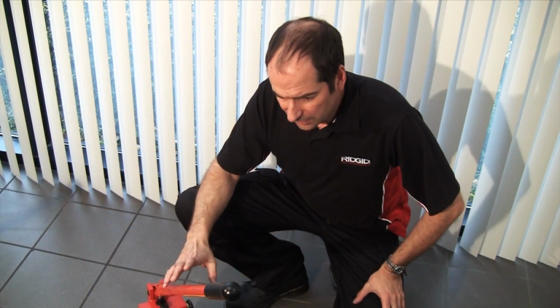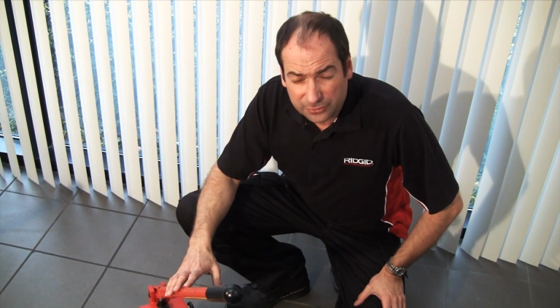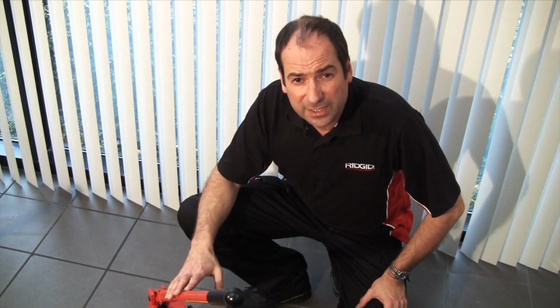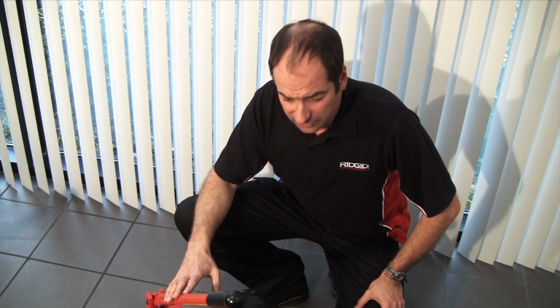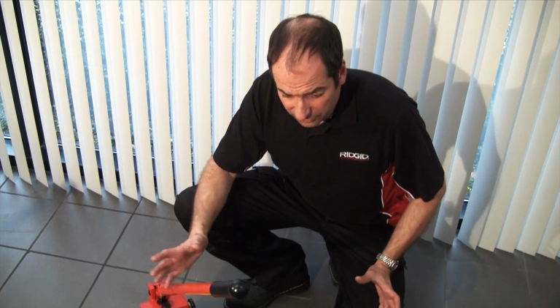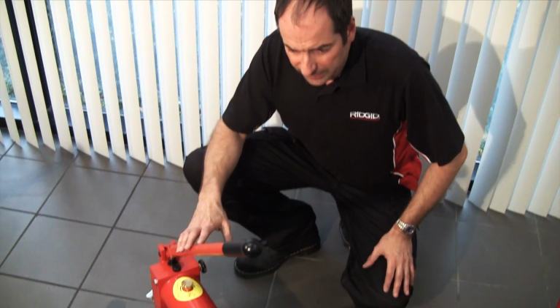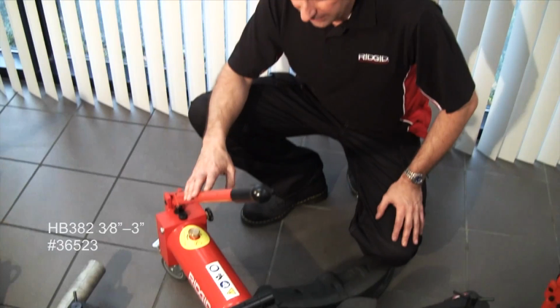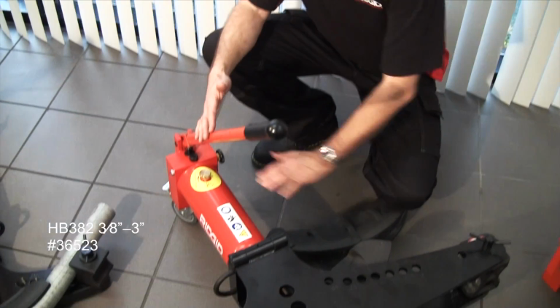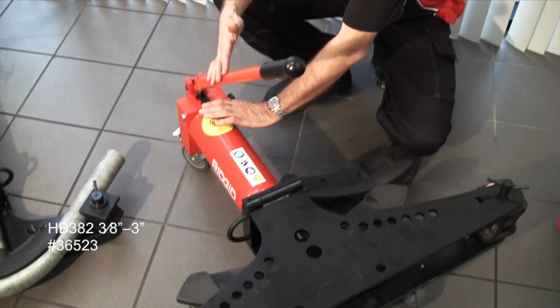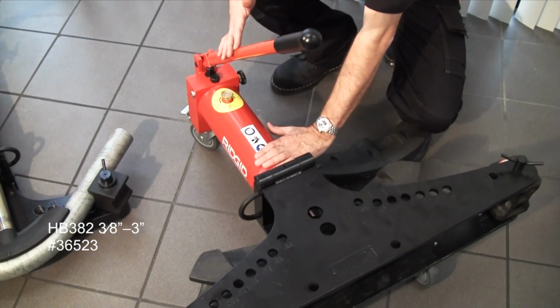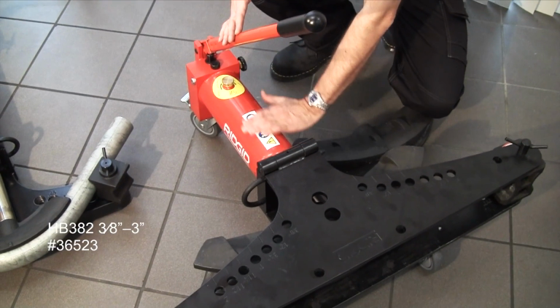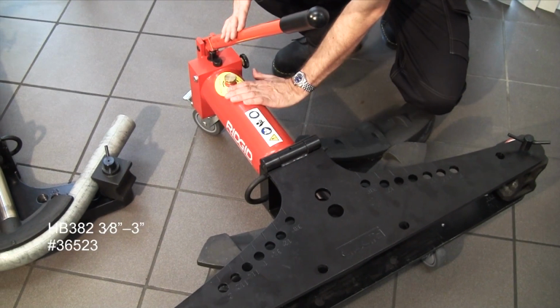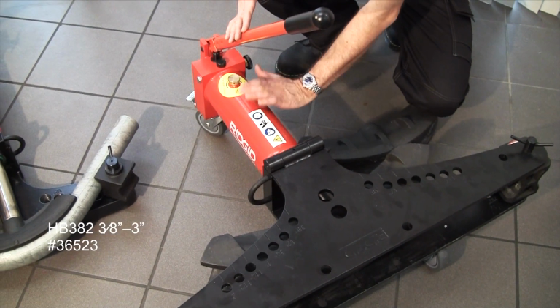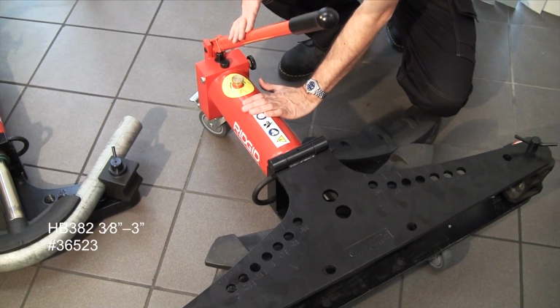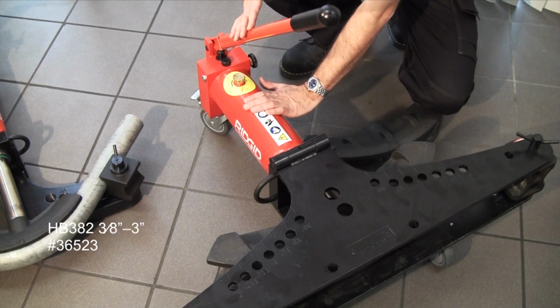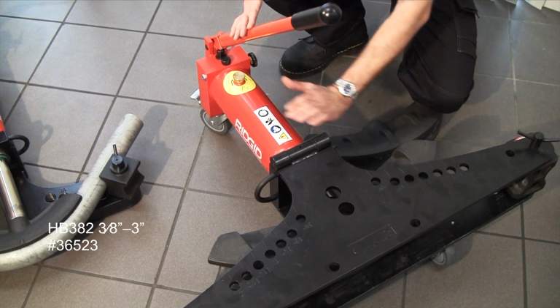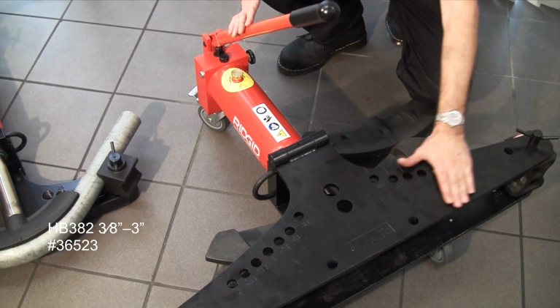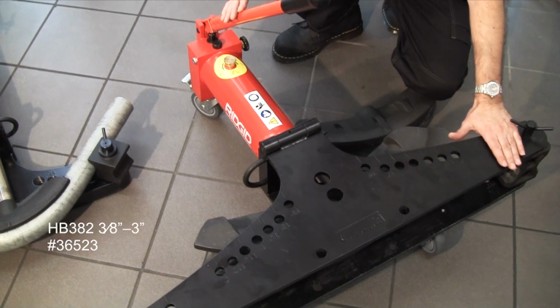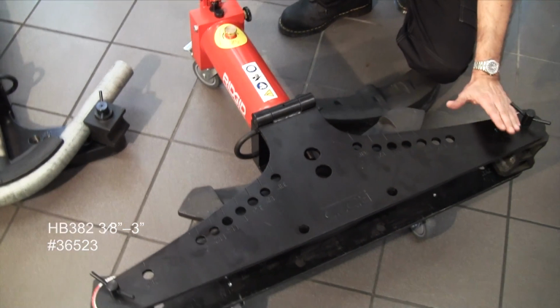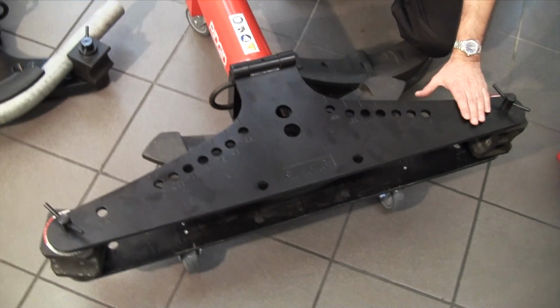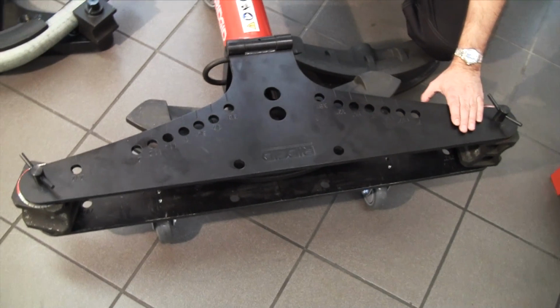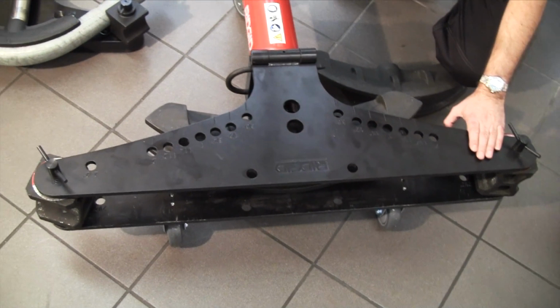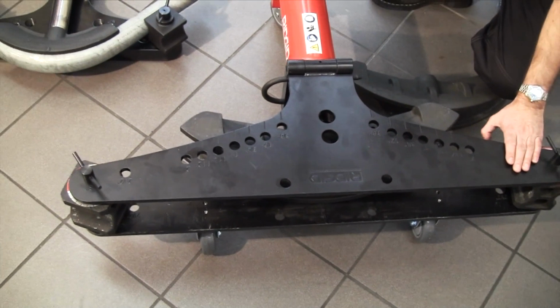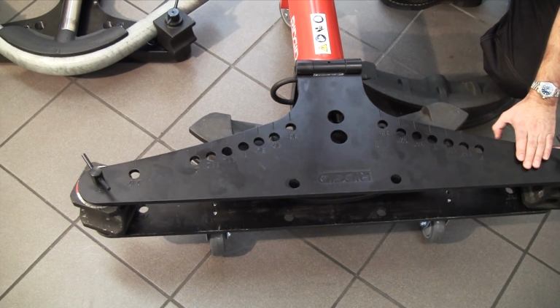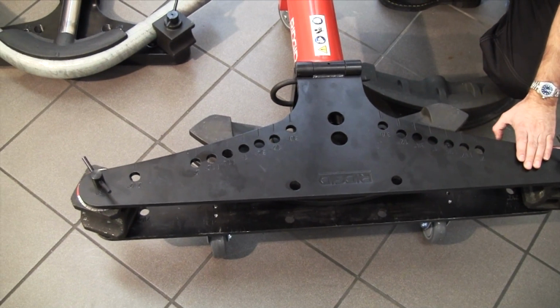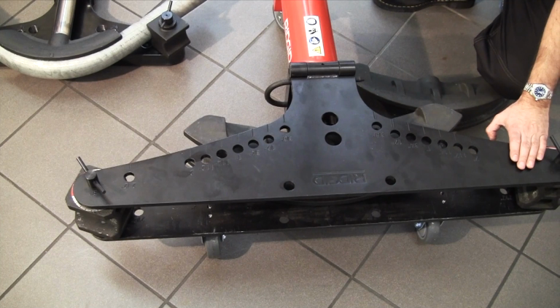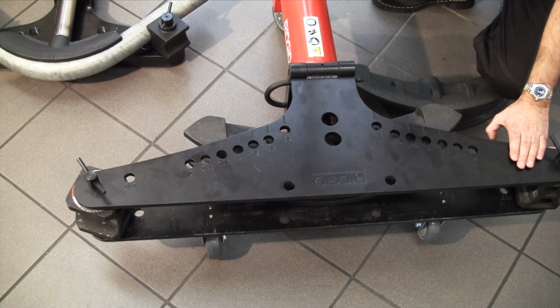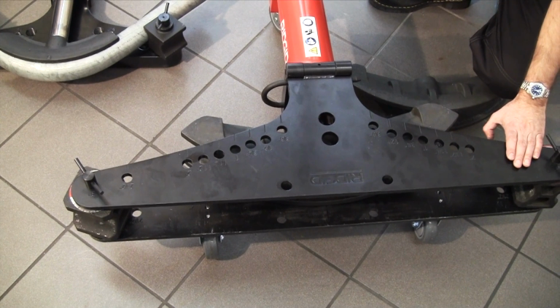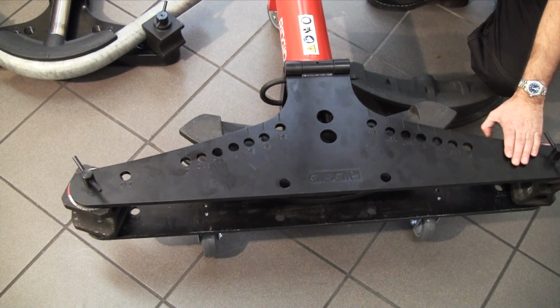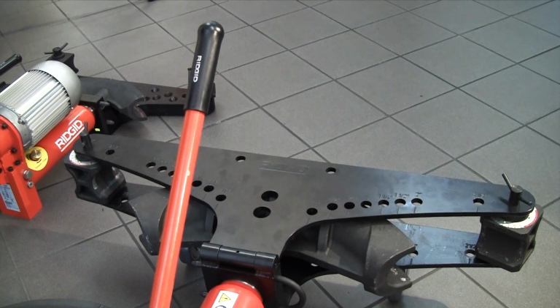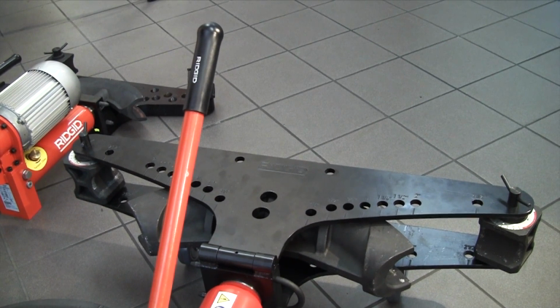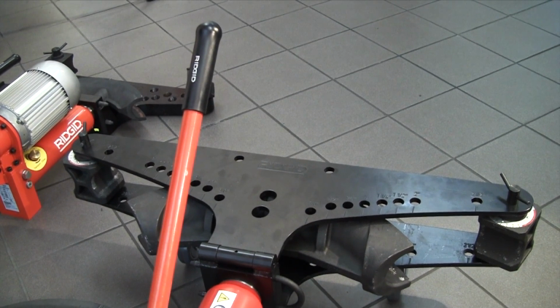Going up through the range, this is a 3 inch bender. It has a slightly larger ram to give more bending force and bigger wing heads. This is a tip-up wing style and it will do right the way through from 3/8th of an inch up to 3 inch.